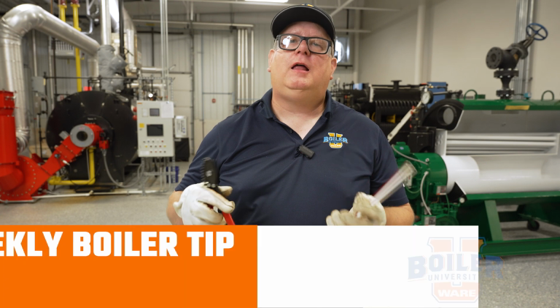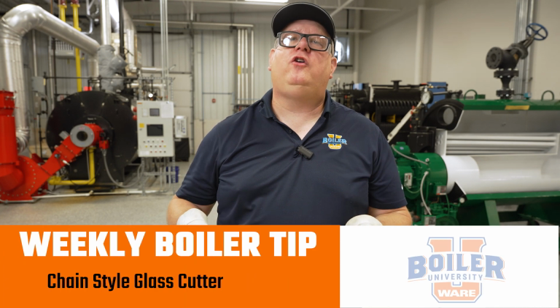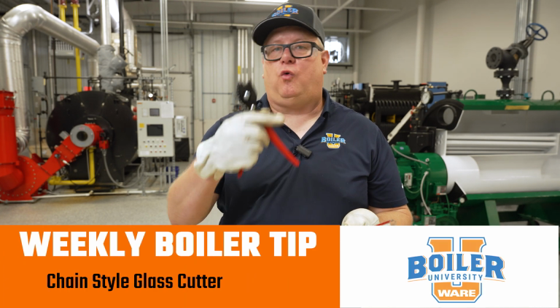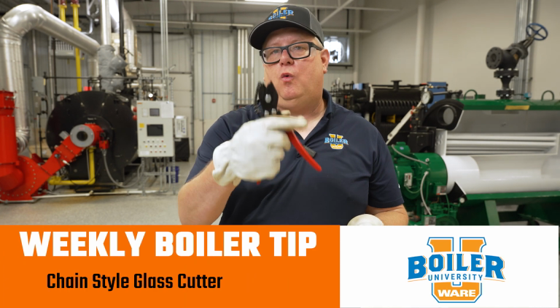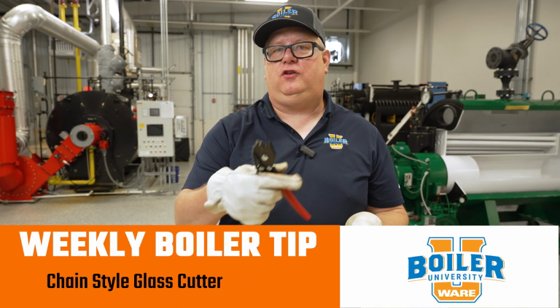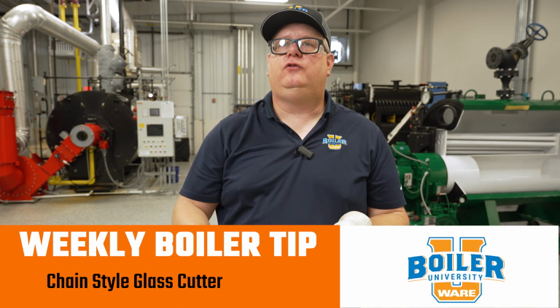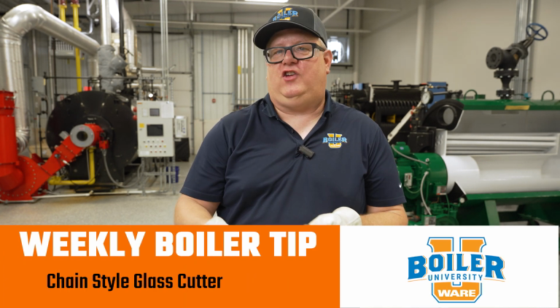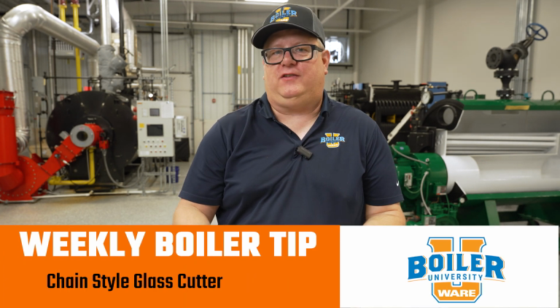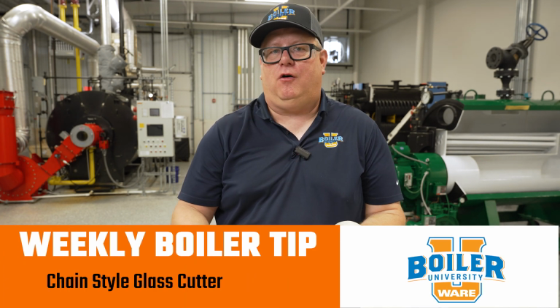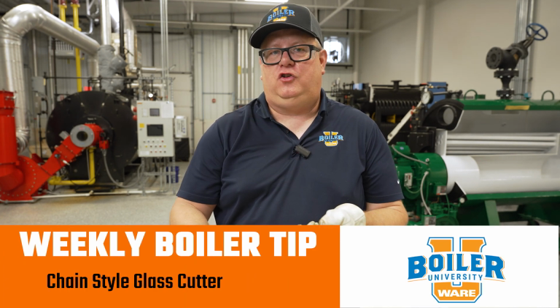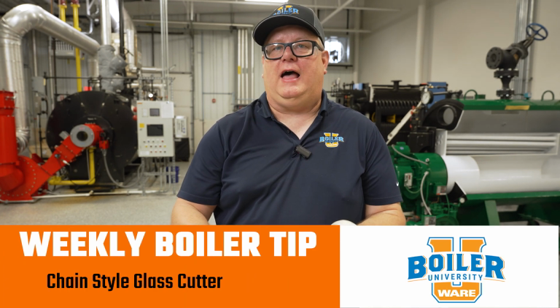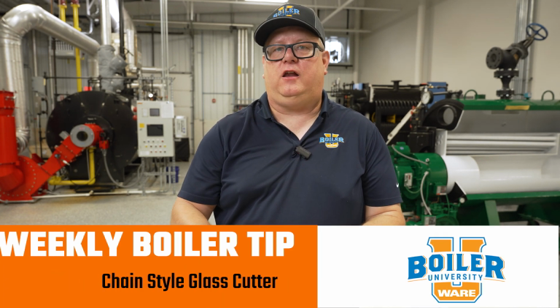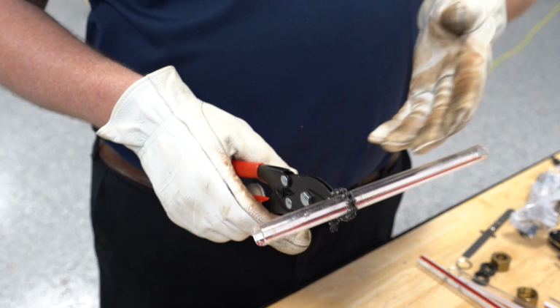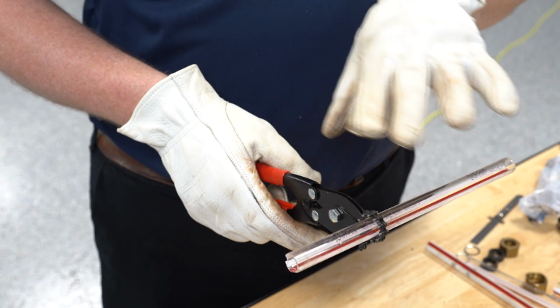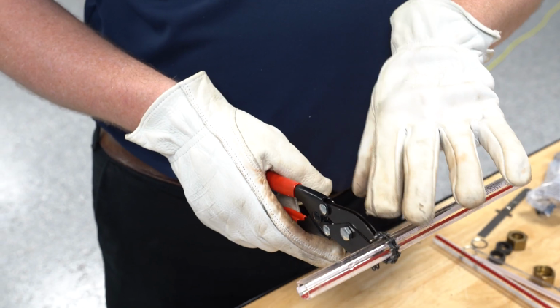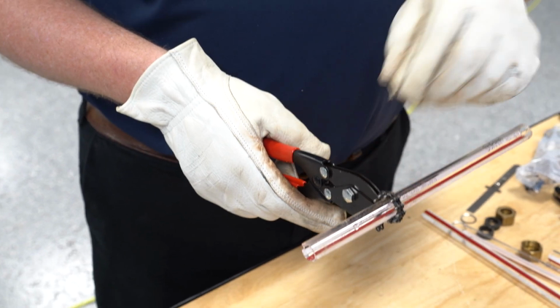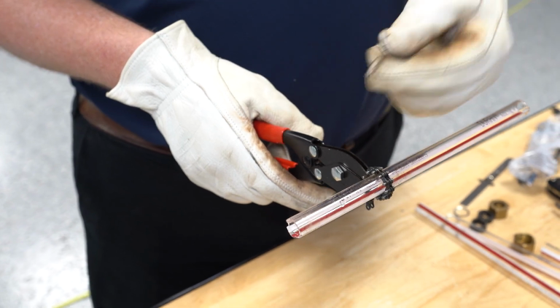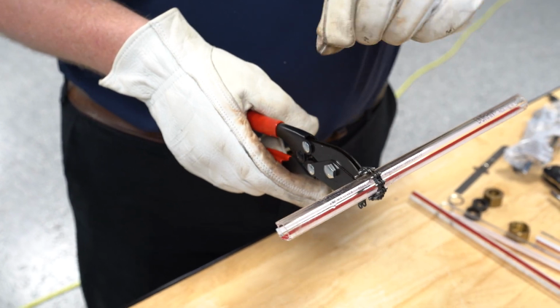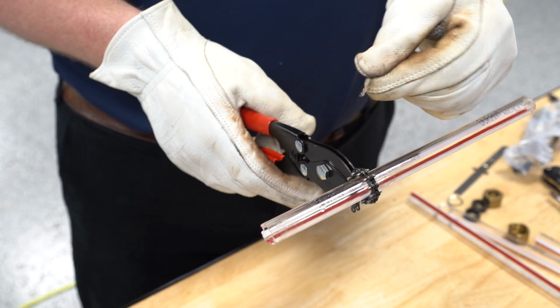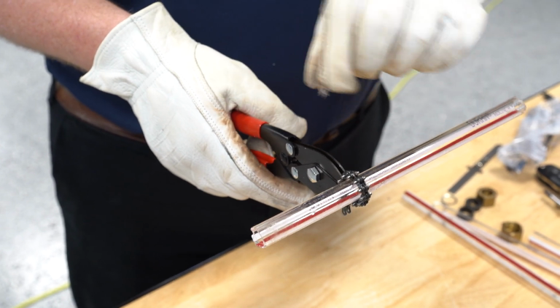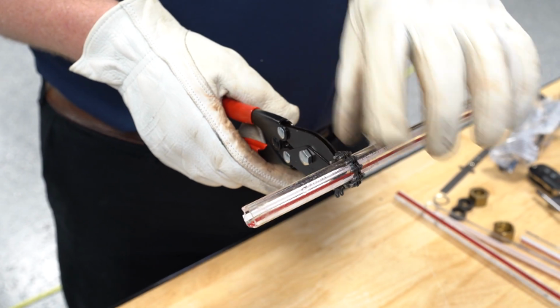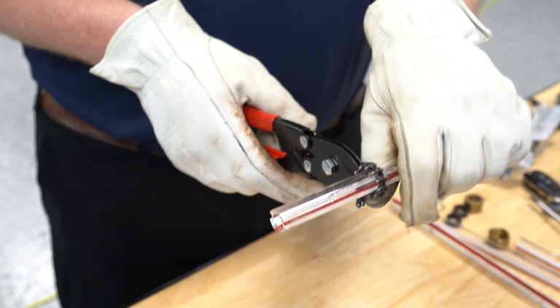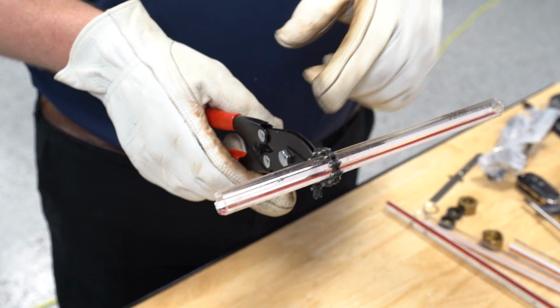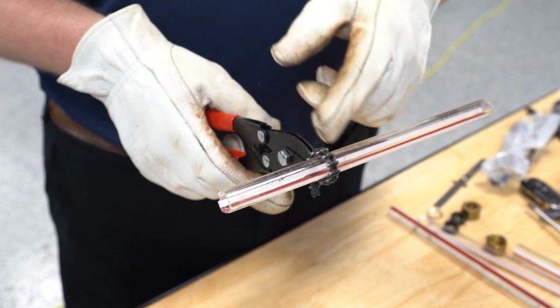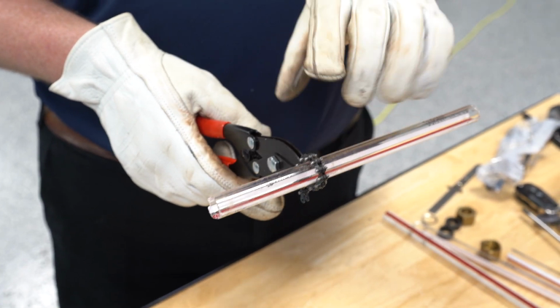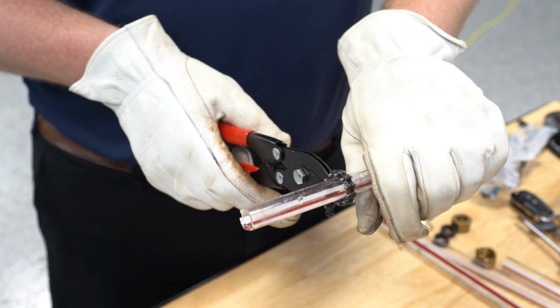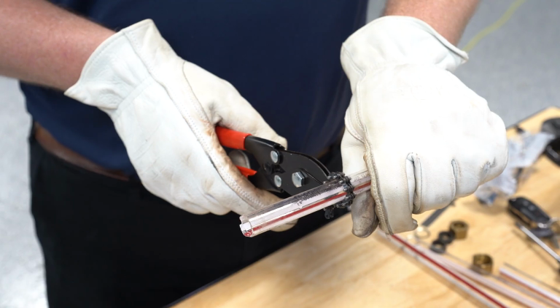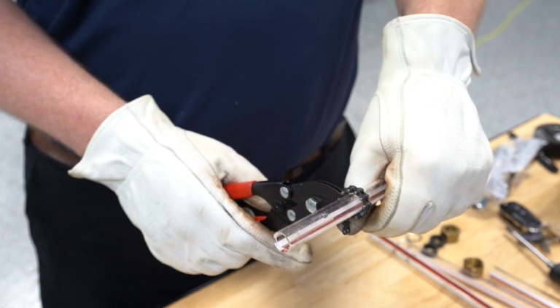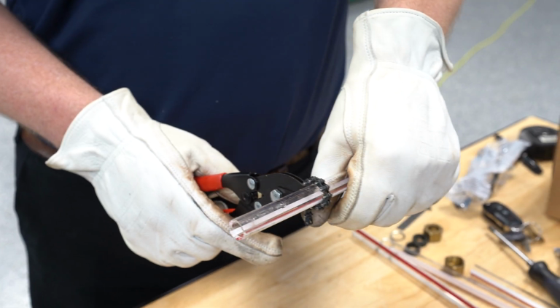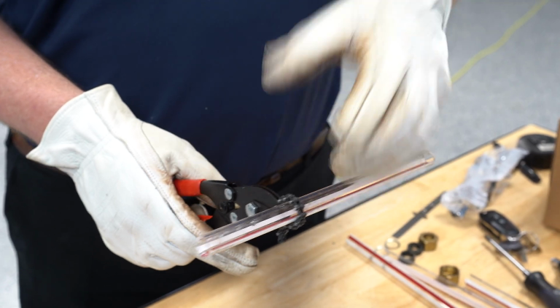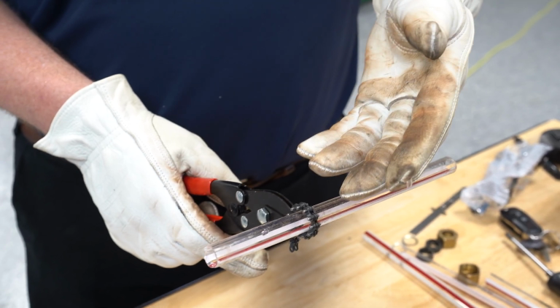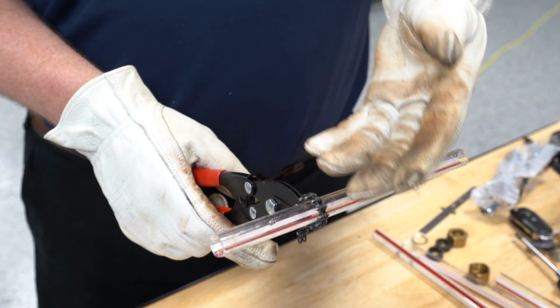Let me show you the wrong way to use a chain-style tubing glass cutter. Cutting a sight glass is really about scoring as we put pressure on it, so a quick squeeze and snap will give us a clean cut.